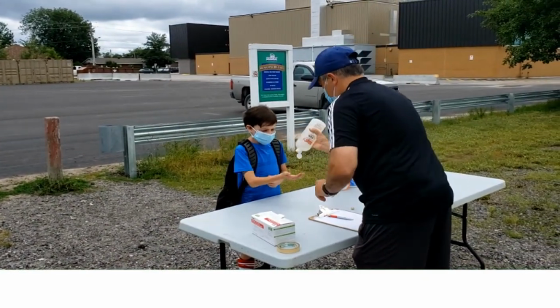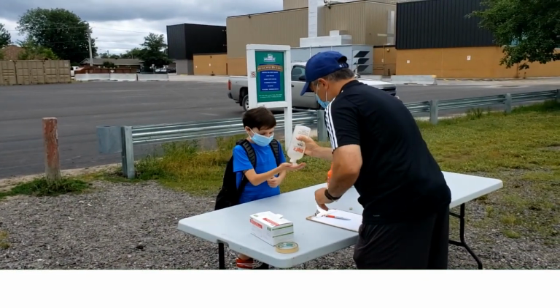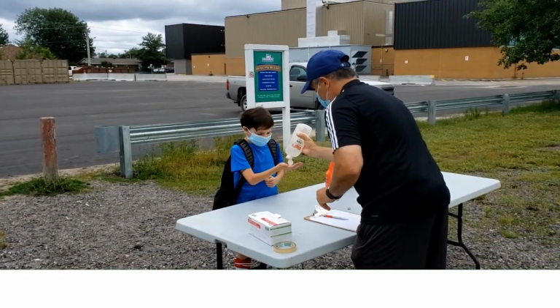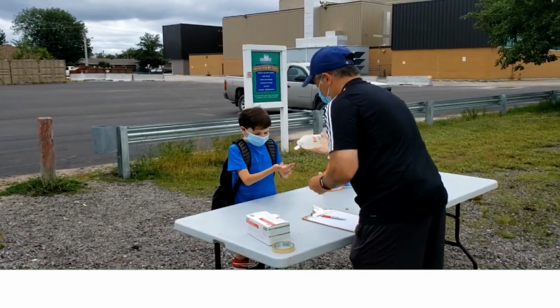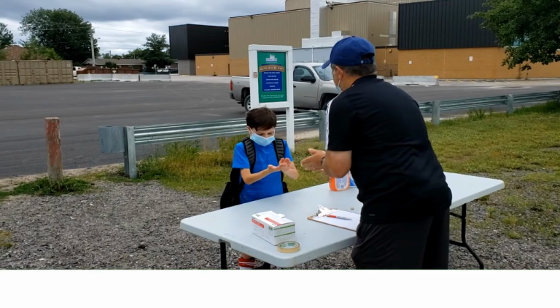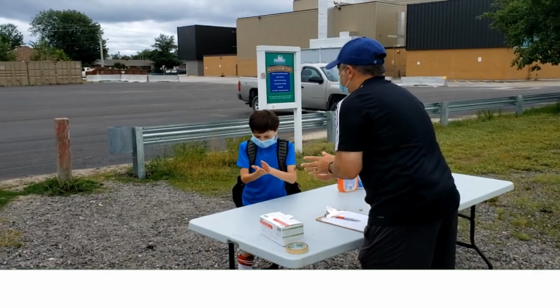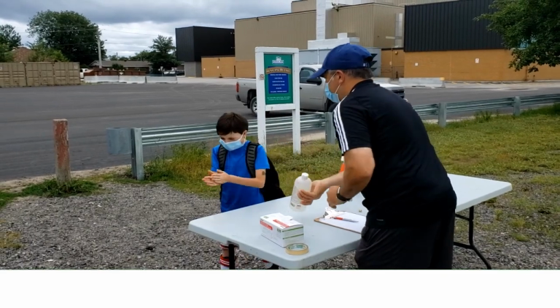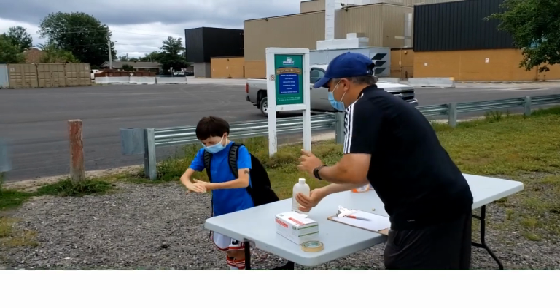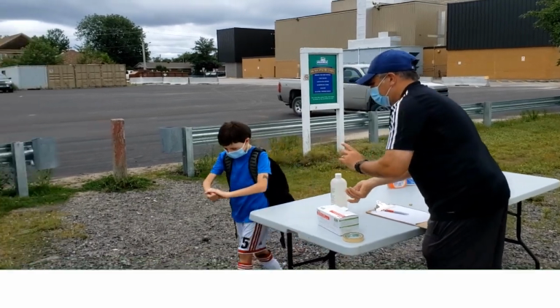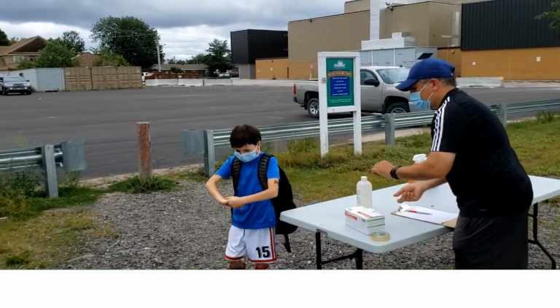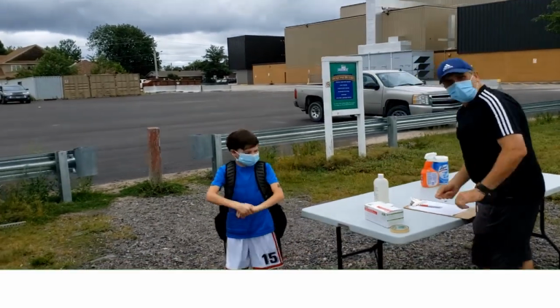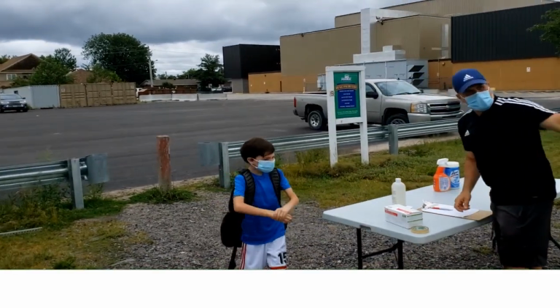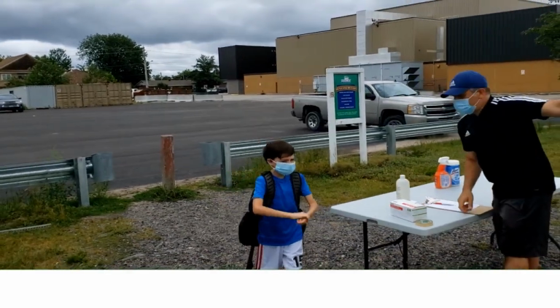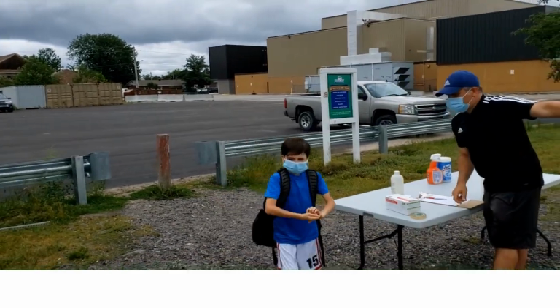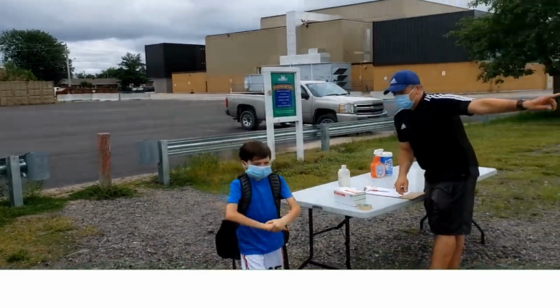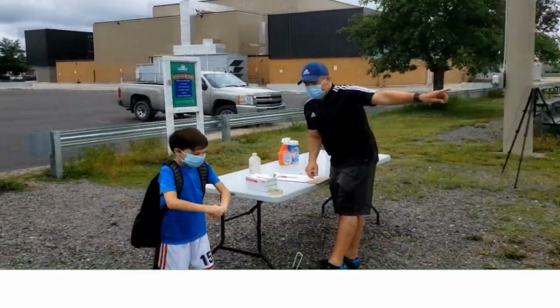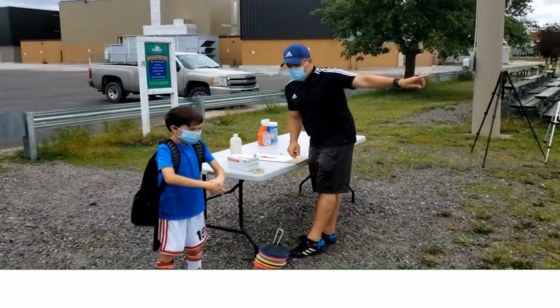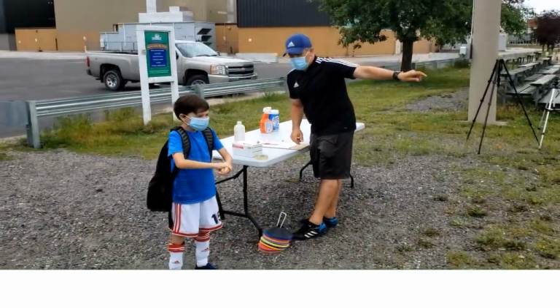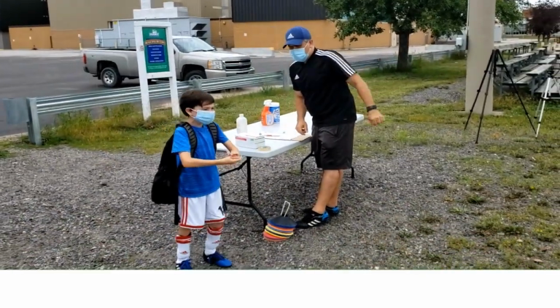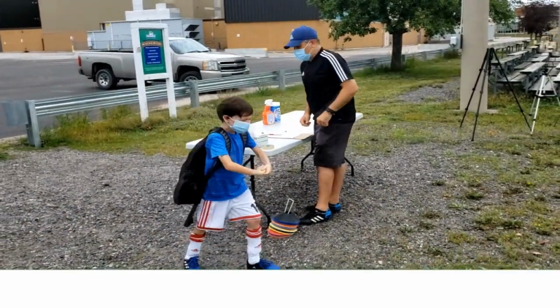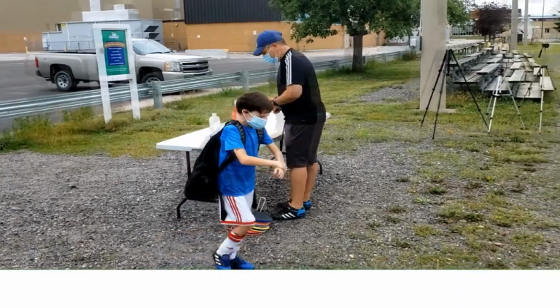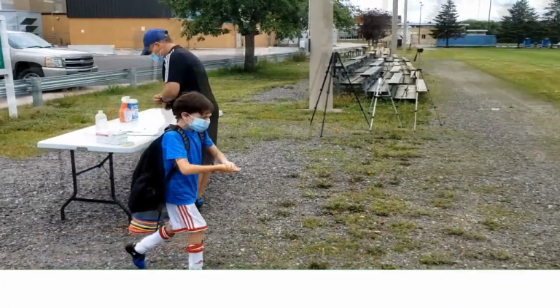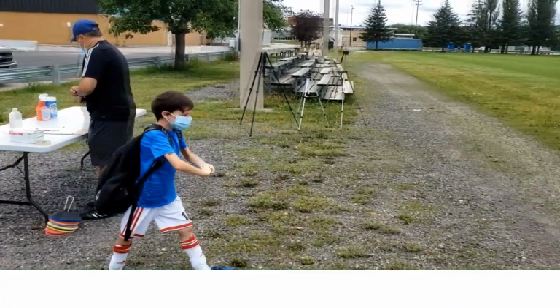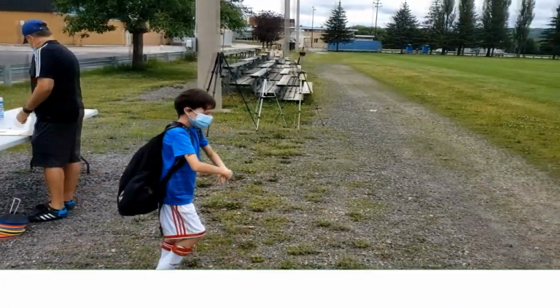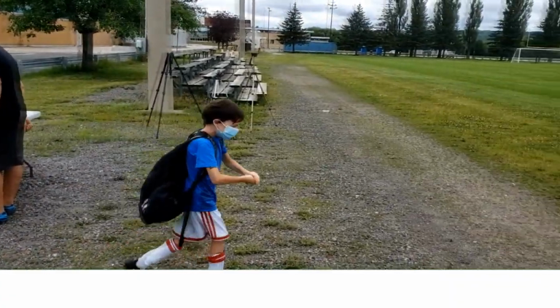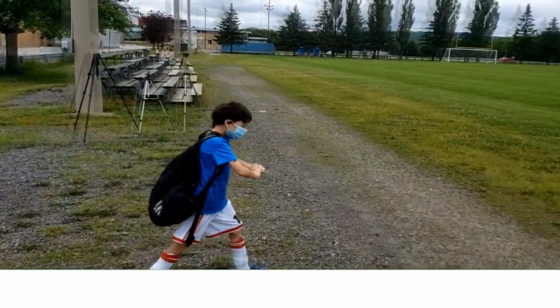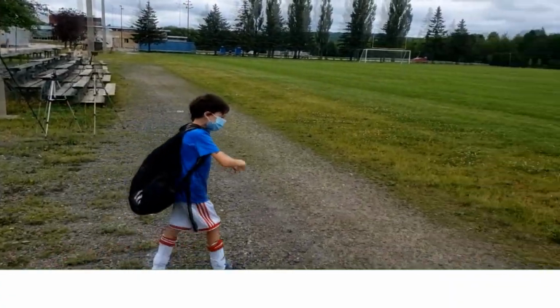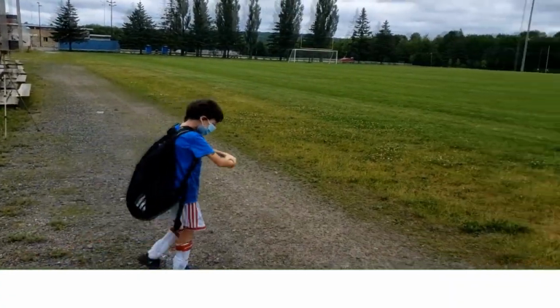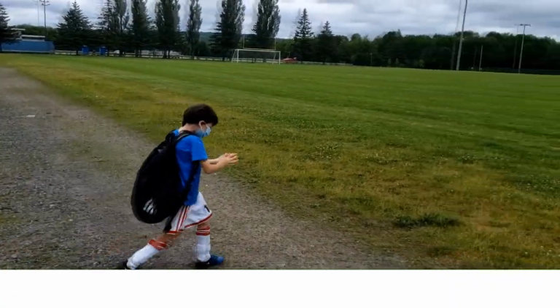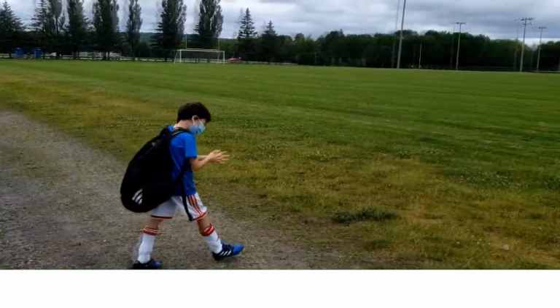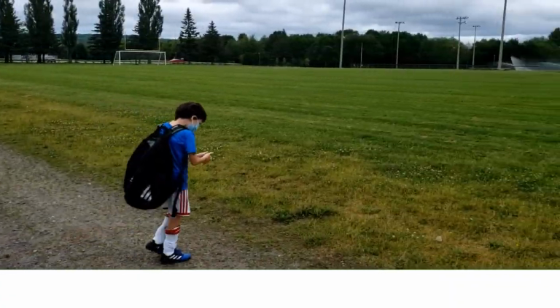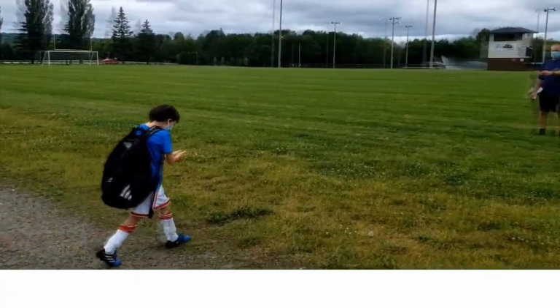Here's some of that hand sanitizer. Once that's done, you're going to go to the coach over here and he'll direct you, okay? Okay.